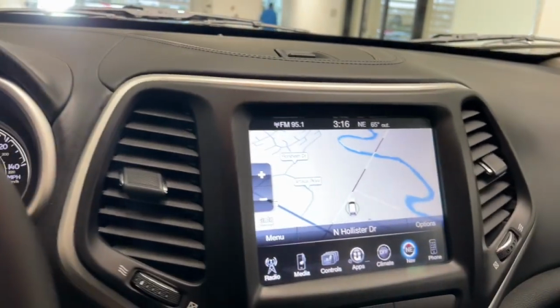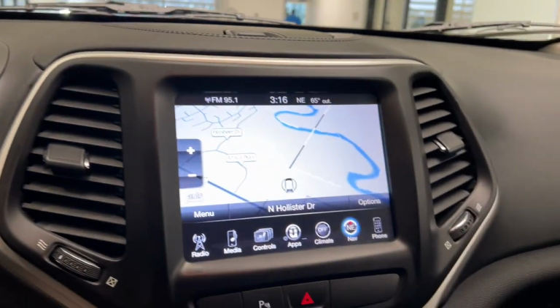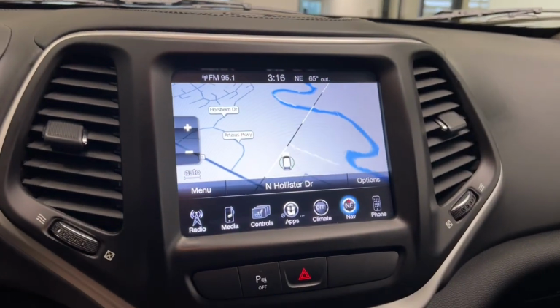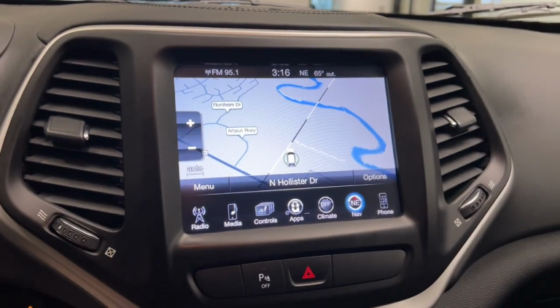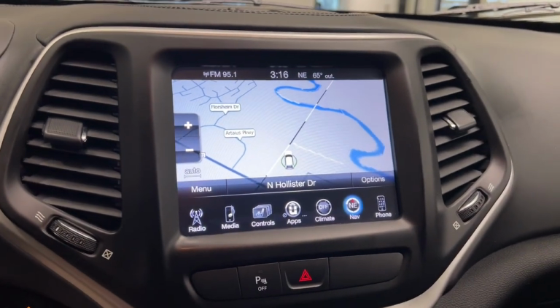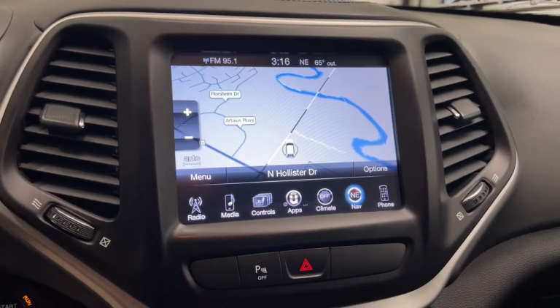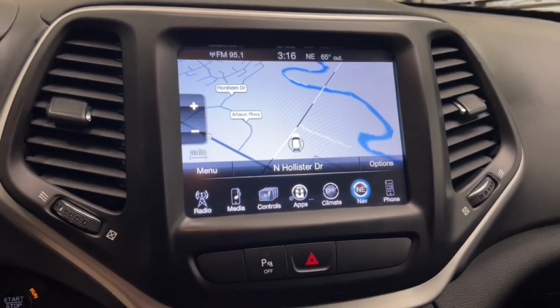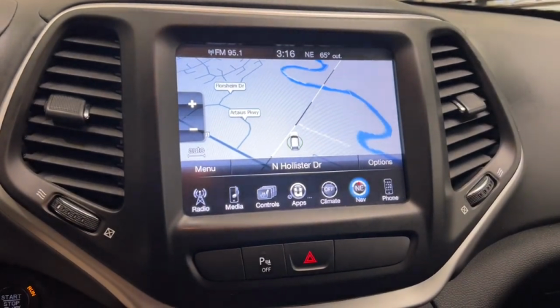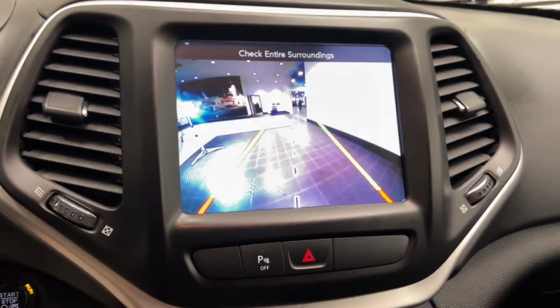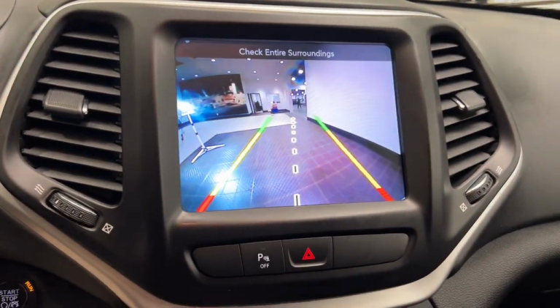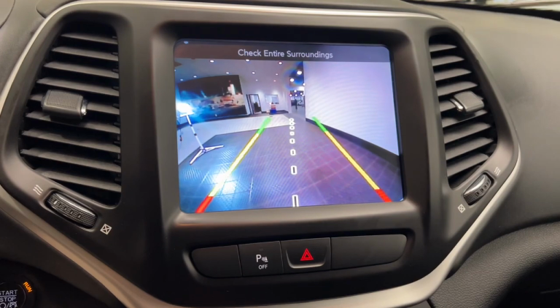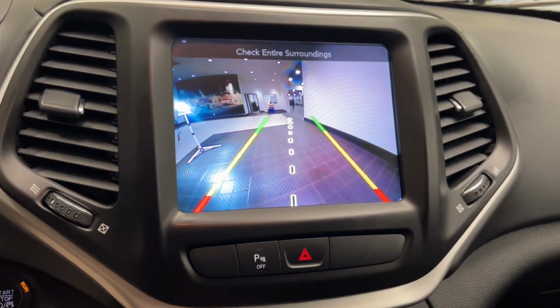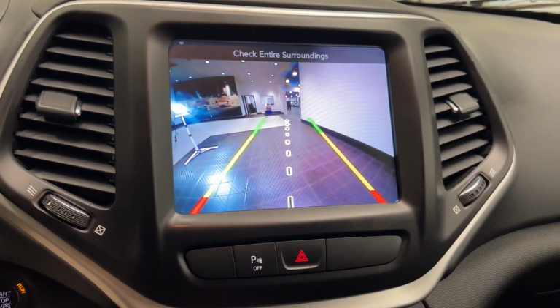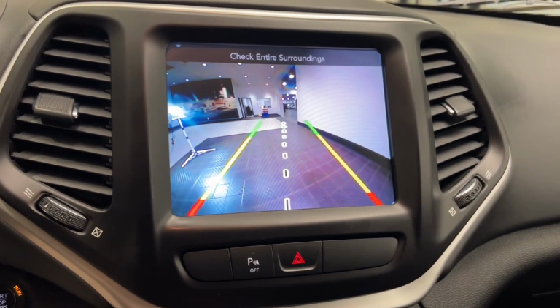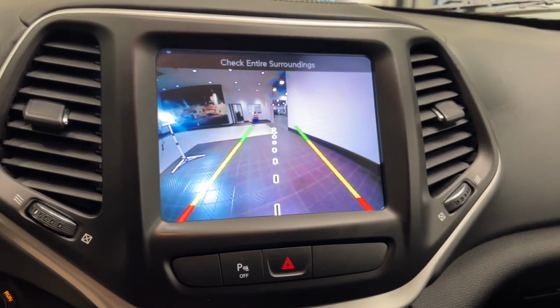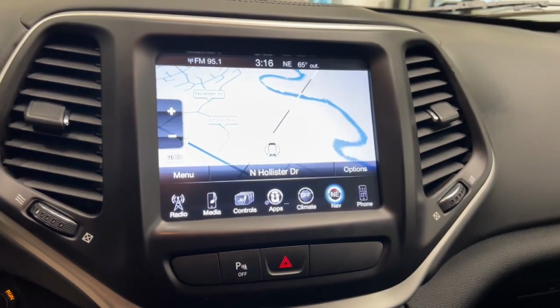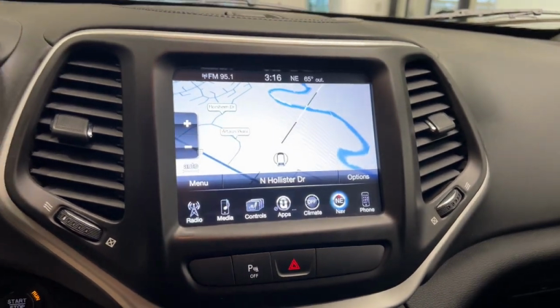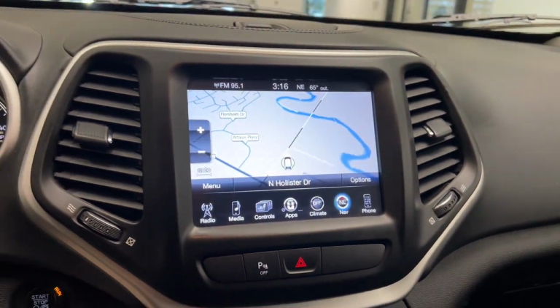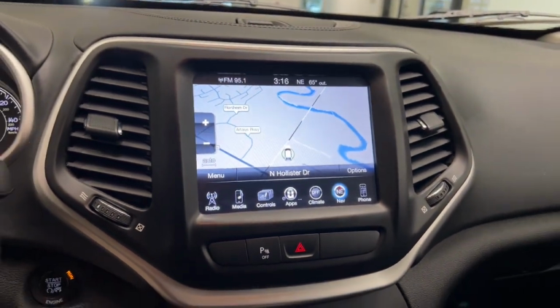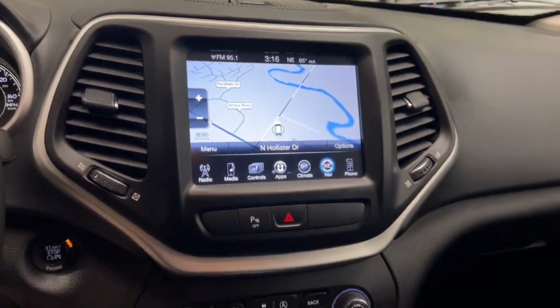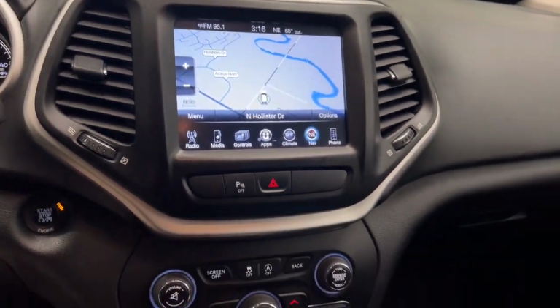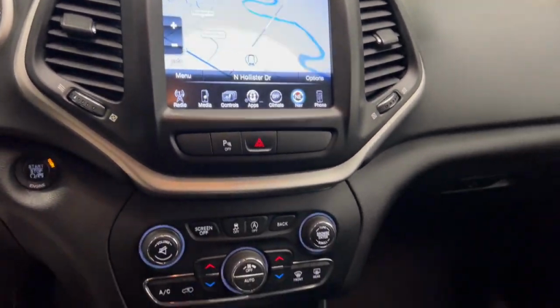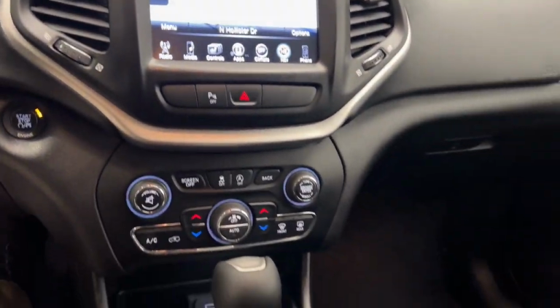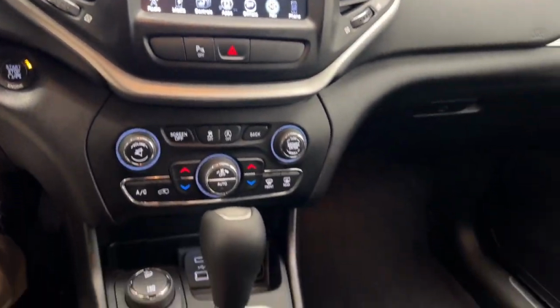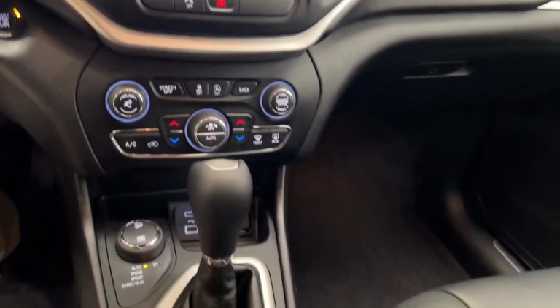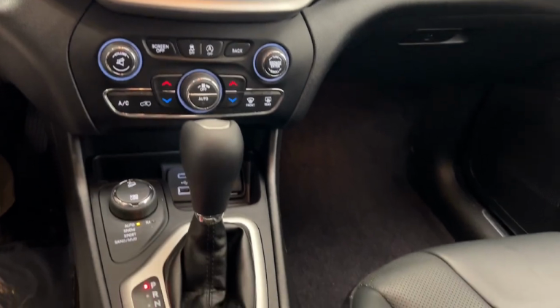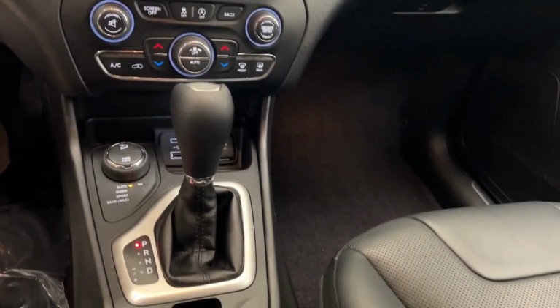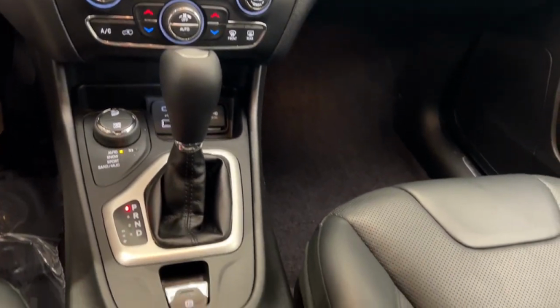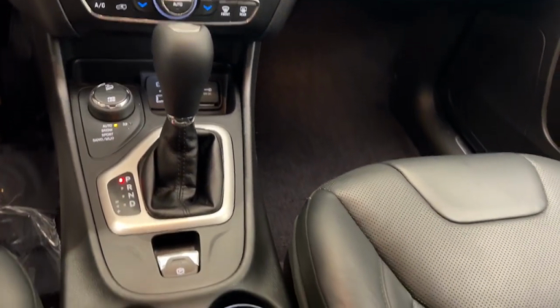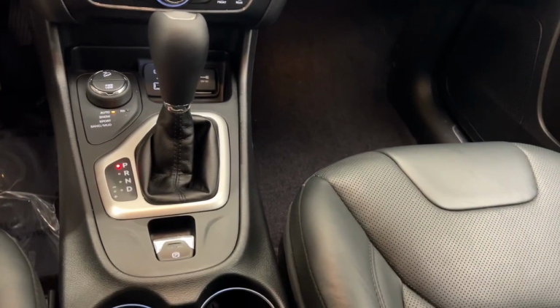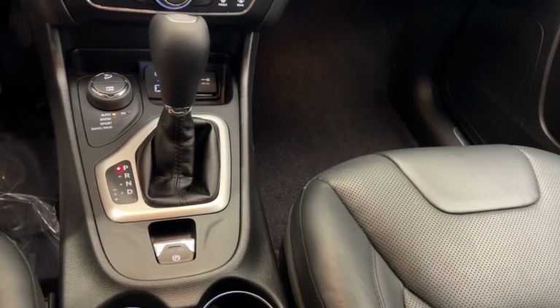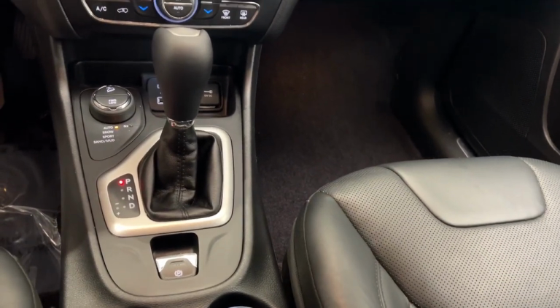The following are some of this vehicle's highlighted options: heated steering wheel, navigation system, keyless entry, power liftgate, remote engine start, and woodgrain interior trim.